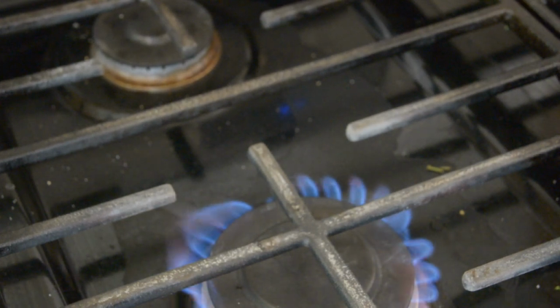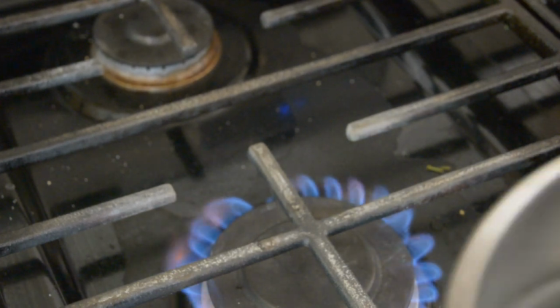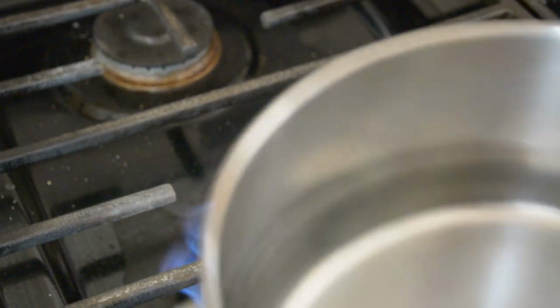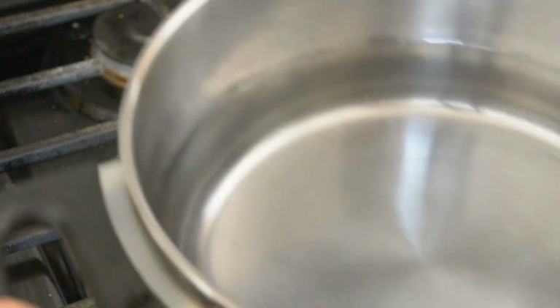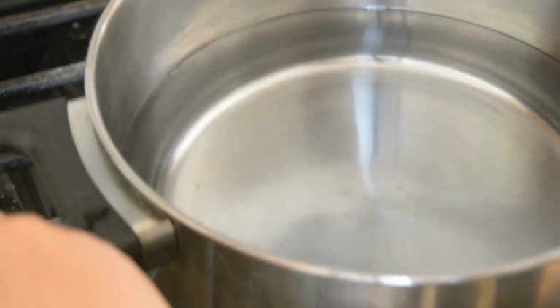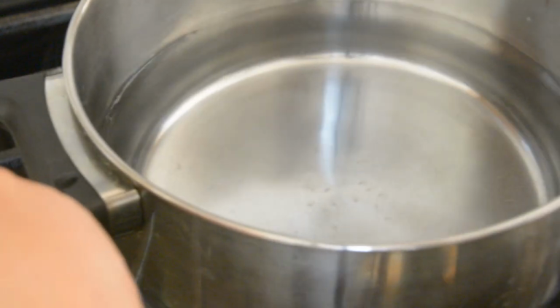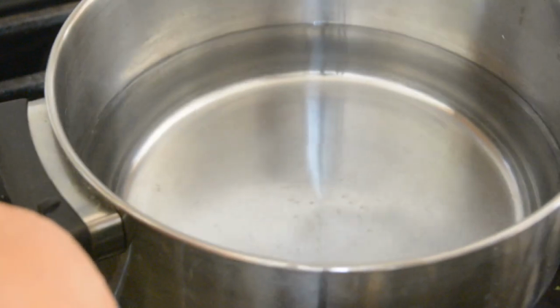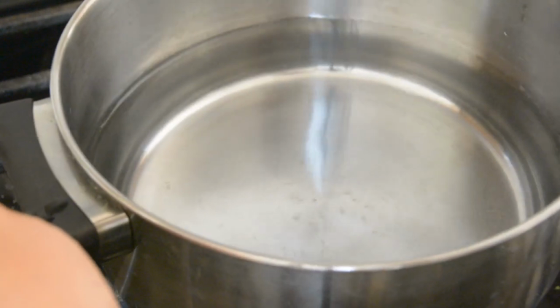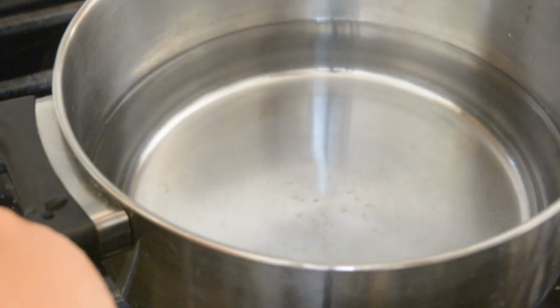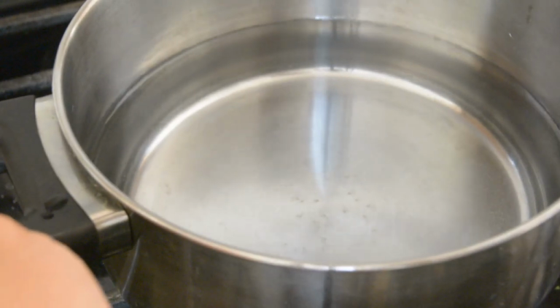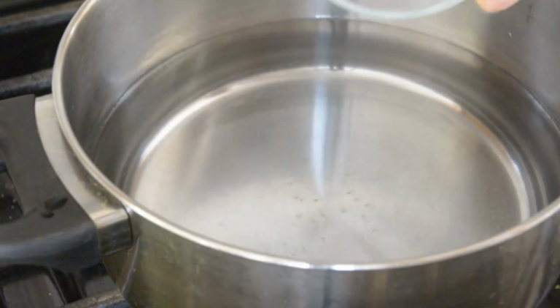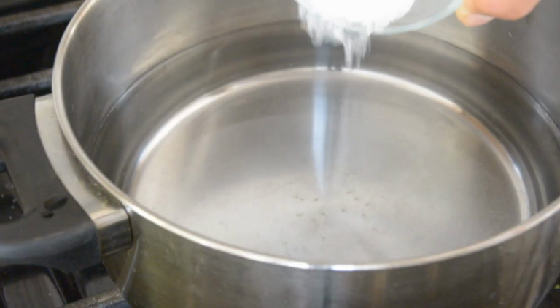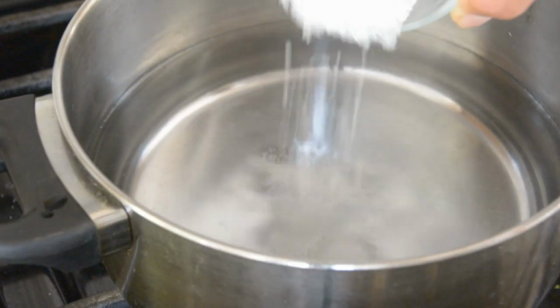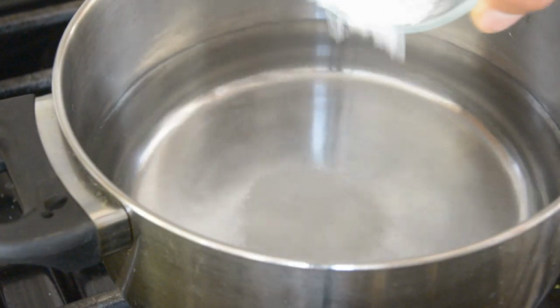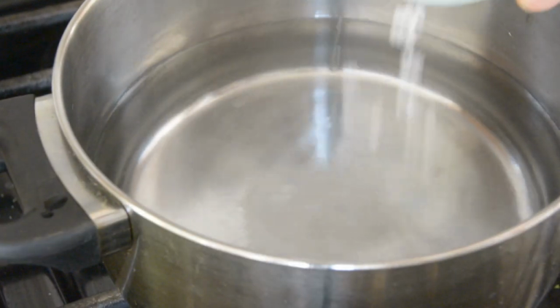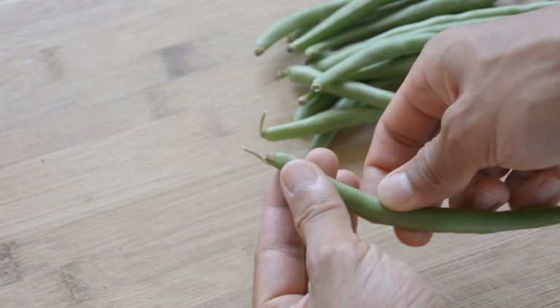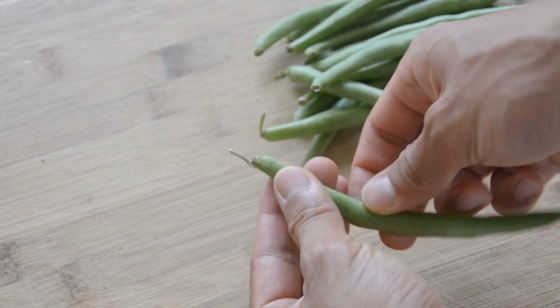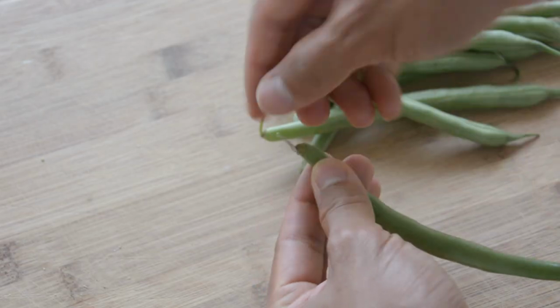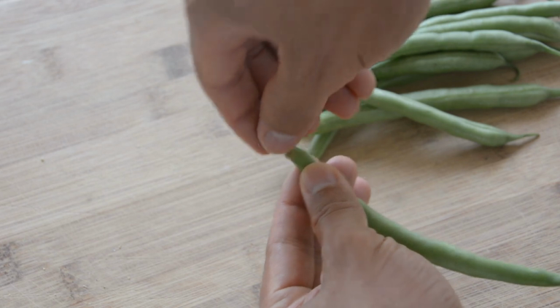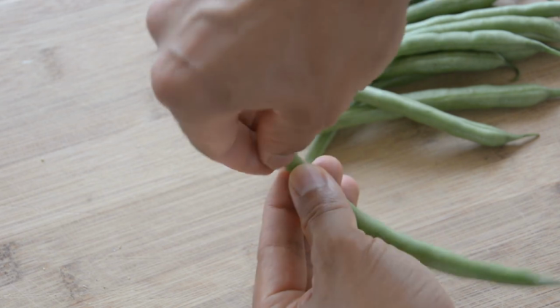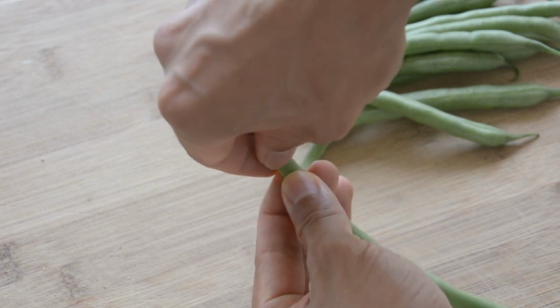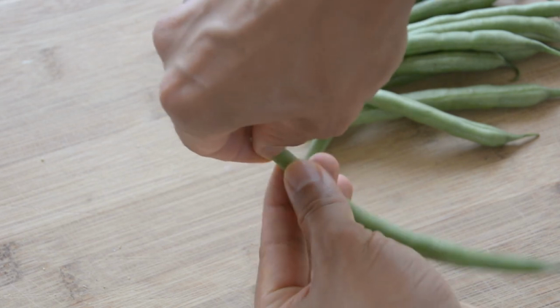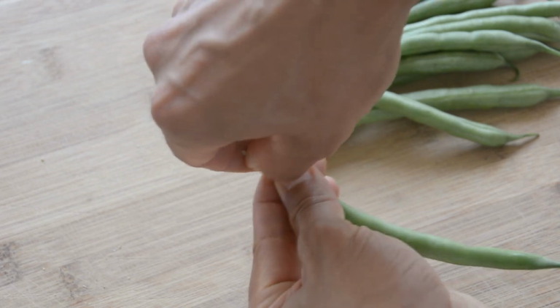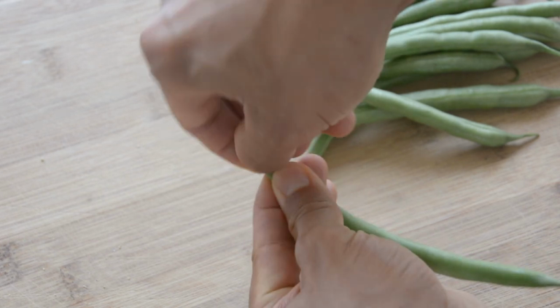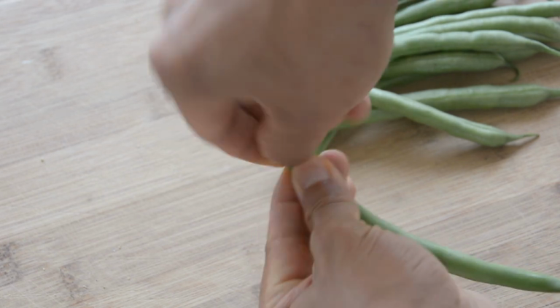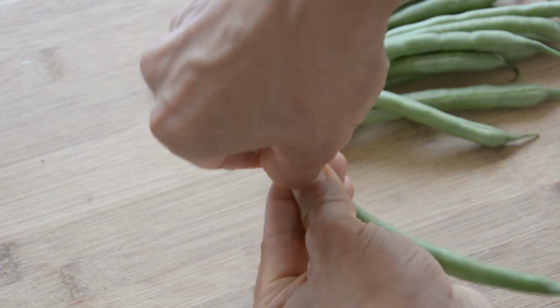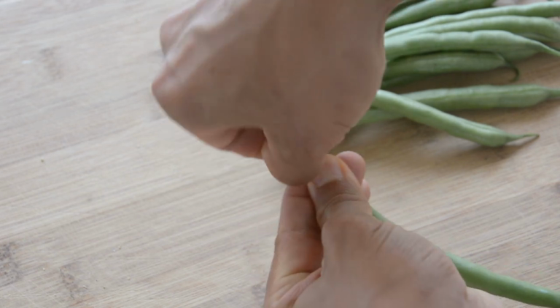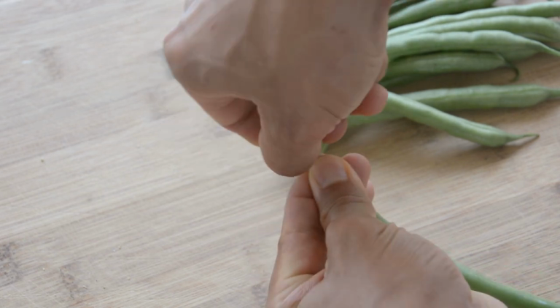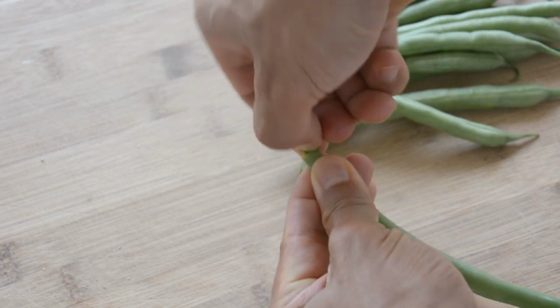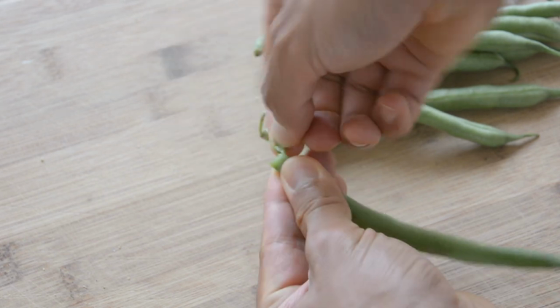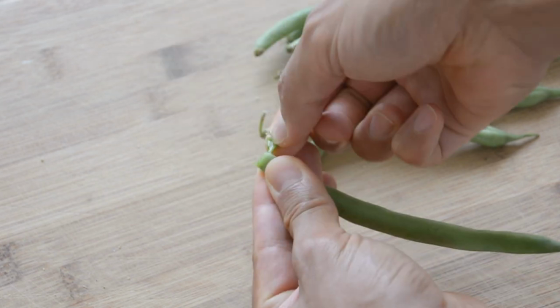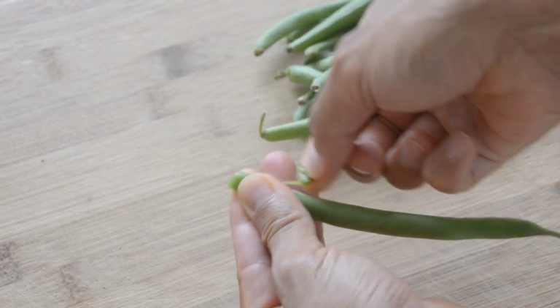Next, boil 1 liter of water with 1 teaspoon of salt. While we are waiting for the water to boil, we remove the fiber of the green beans like this.